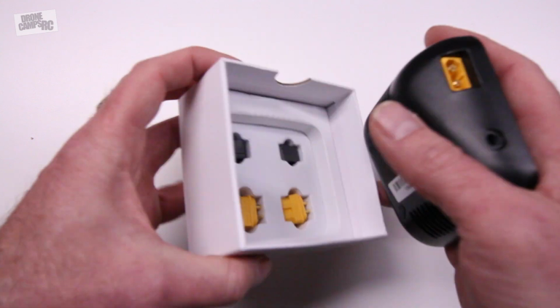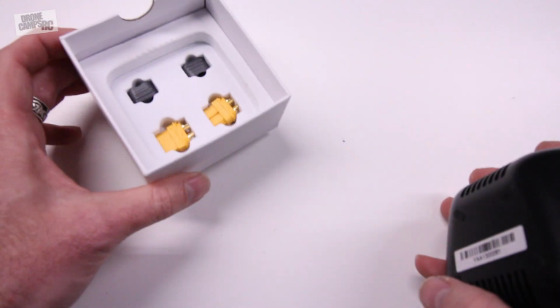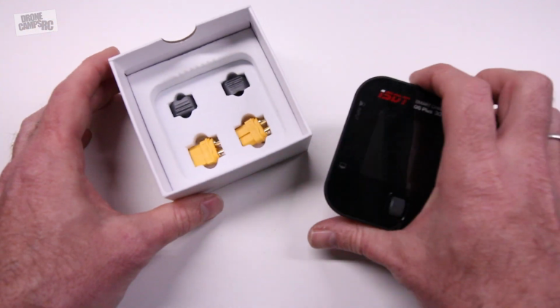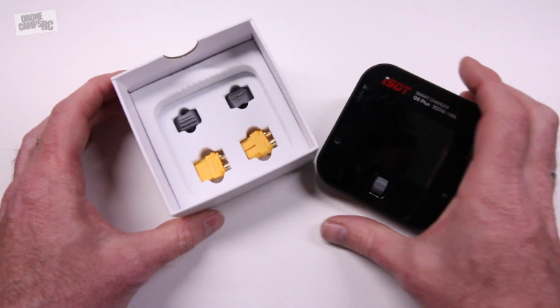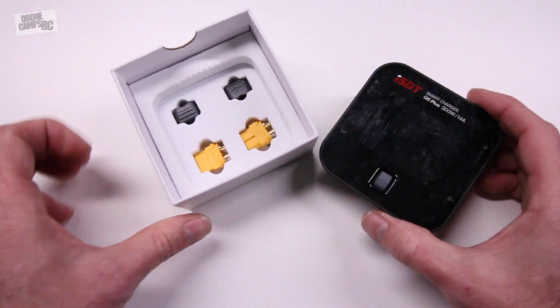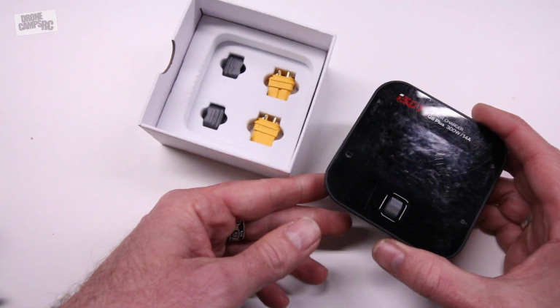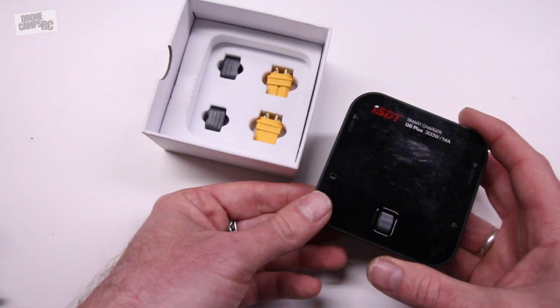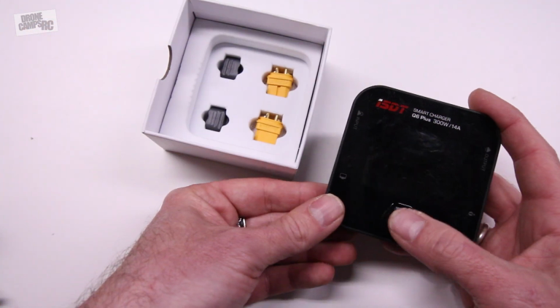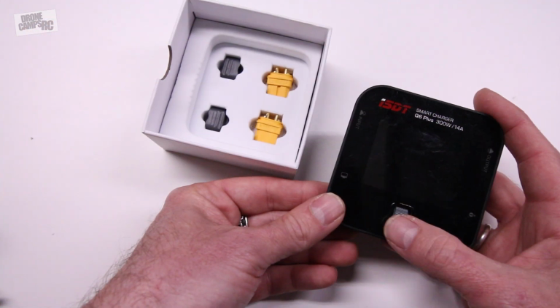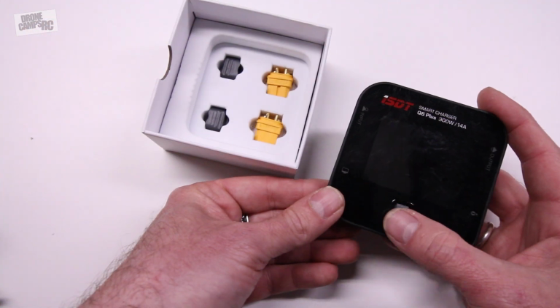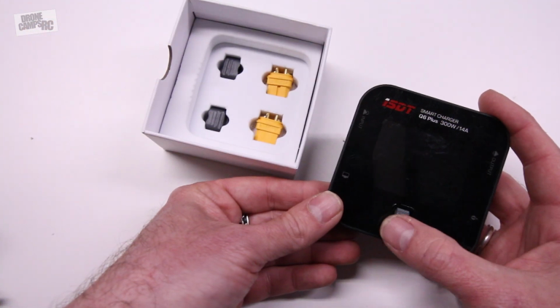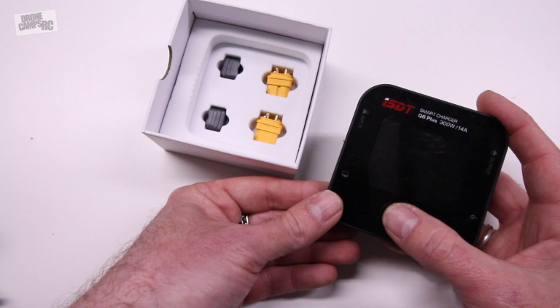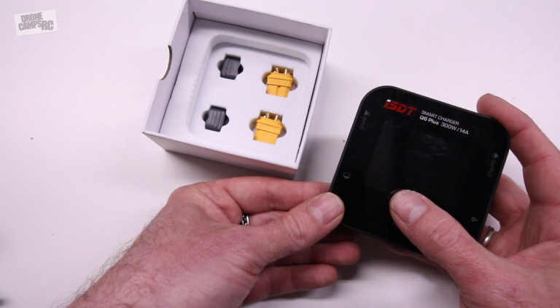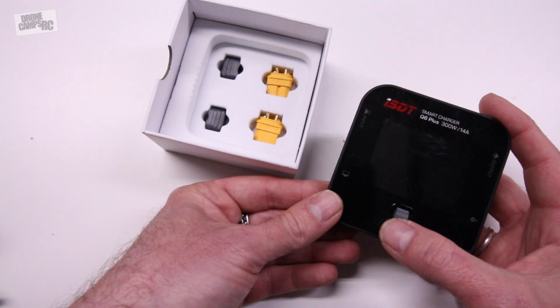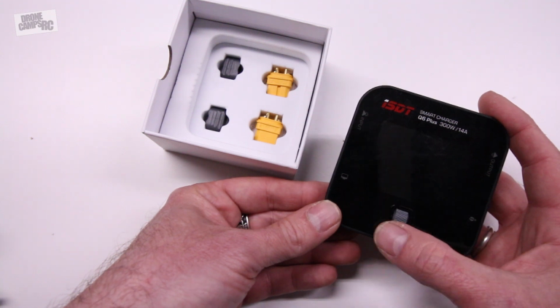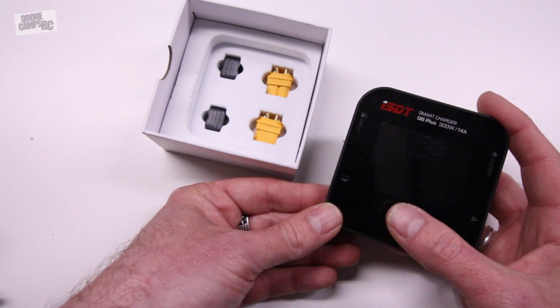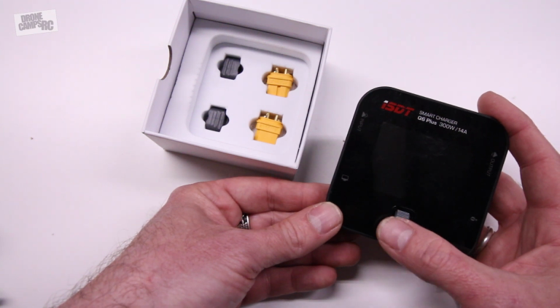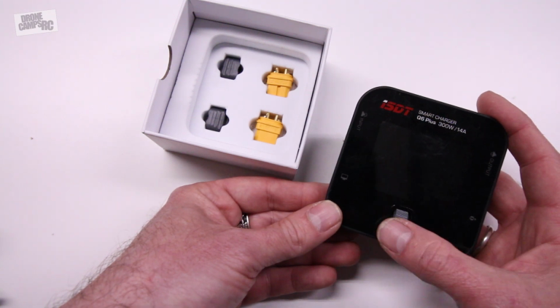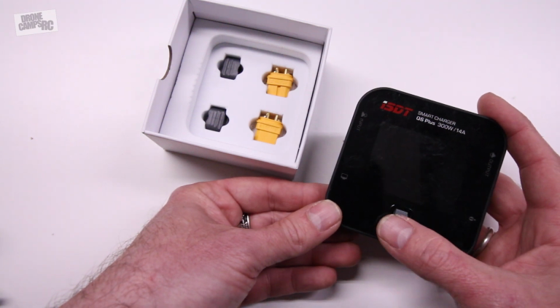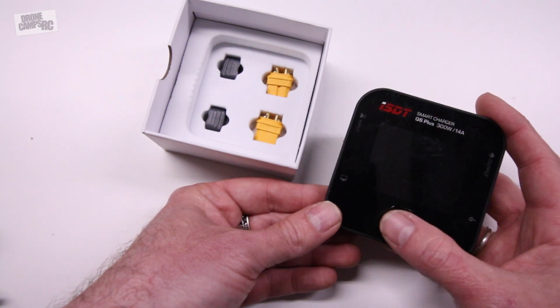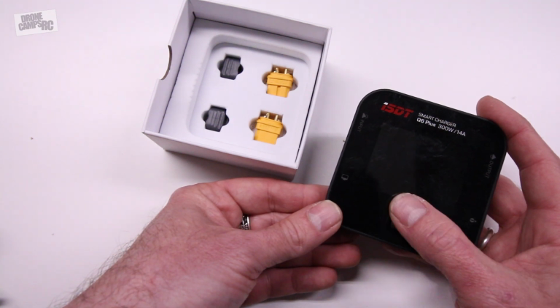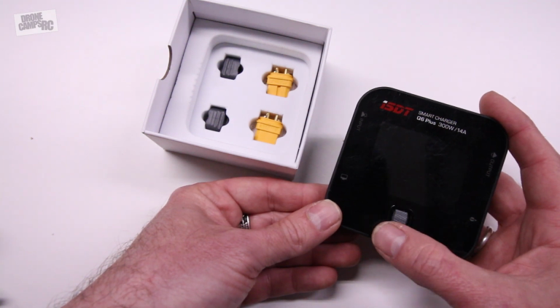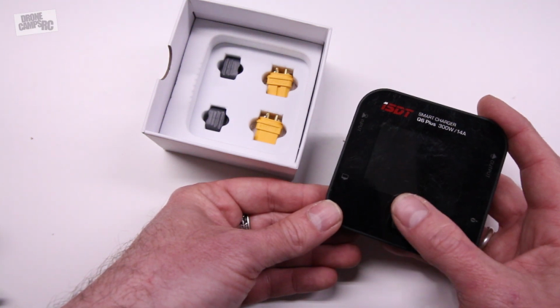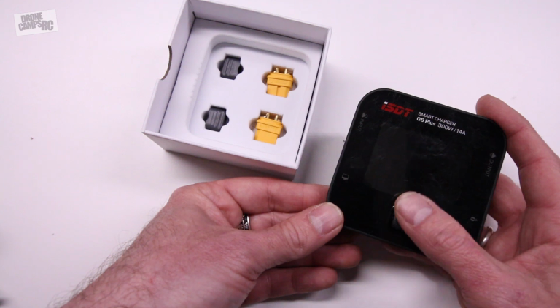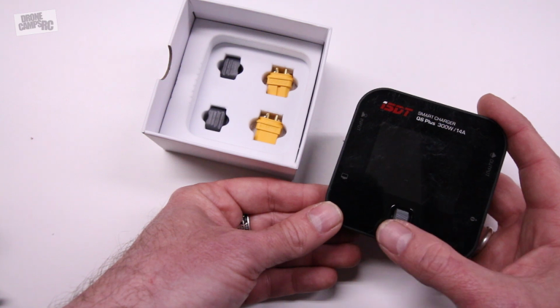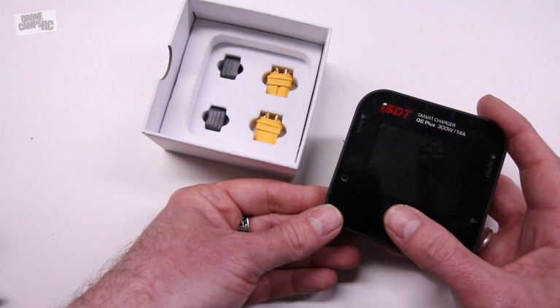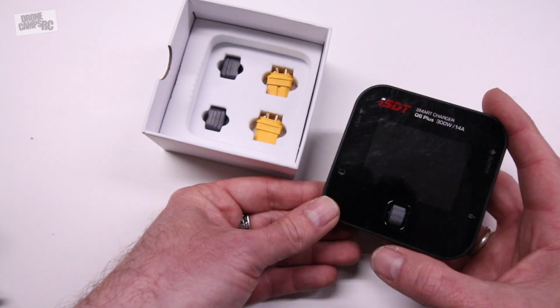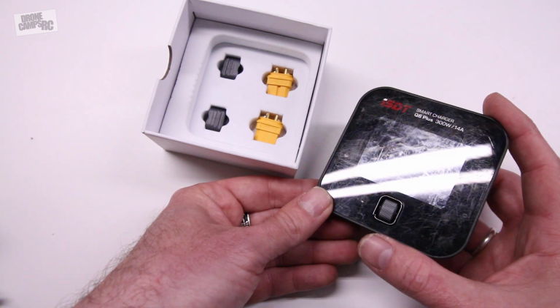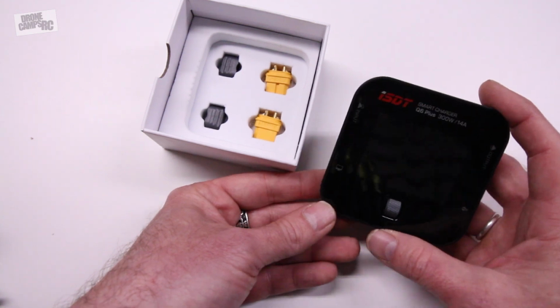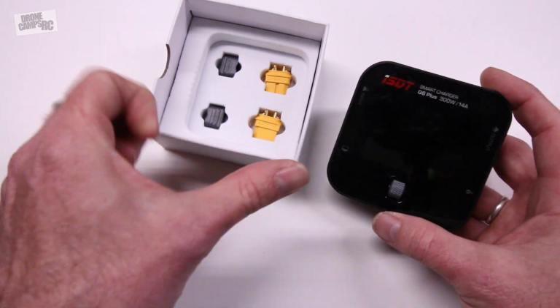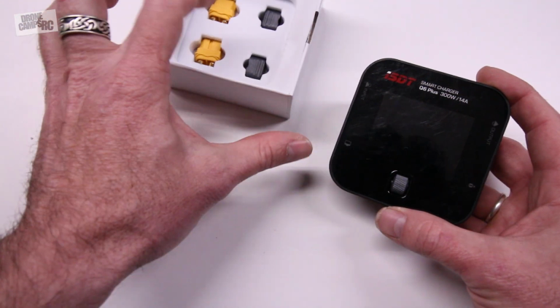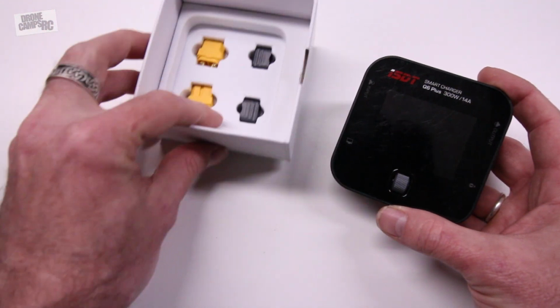You can charge a 1 to 6S battery on this. It has a little jog wheel in the center and you can flip through the menus and change your charge rates. You can discharge, do storage charge, regular charge, and it'll also do HV batteries.